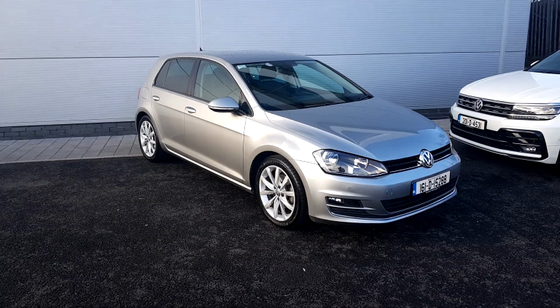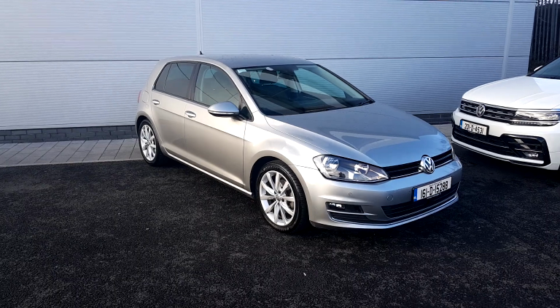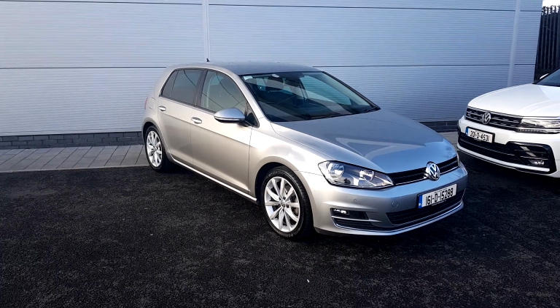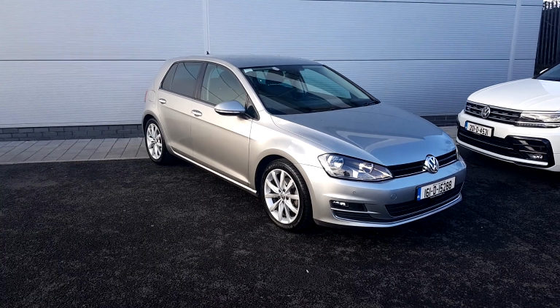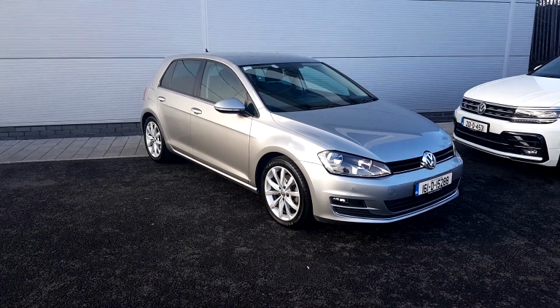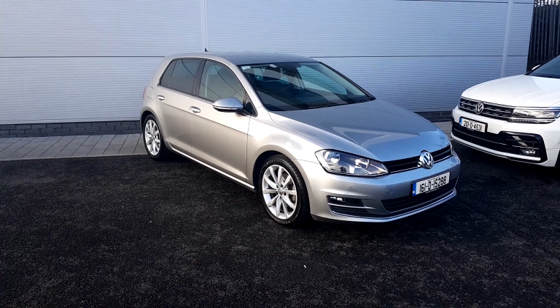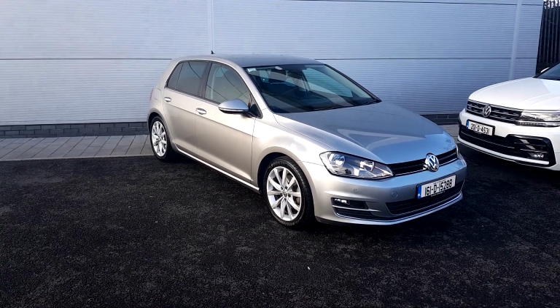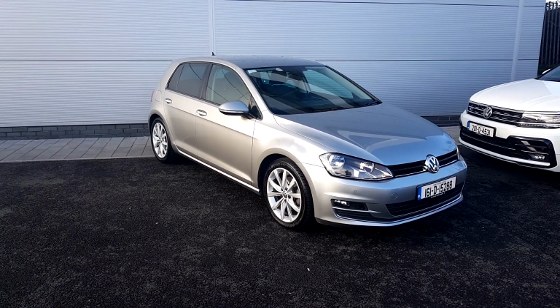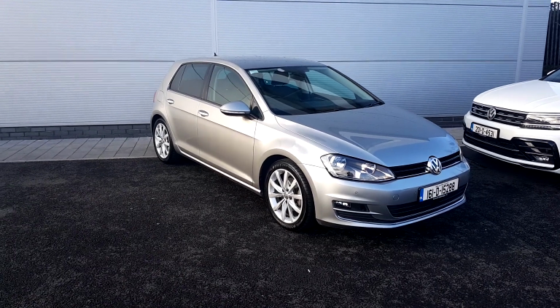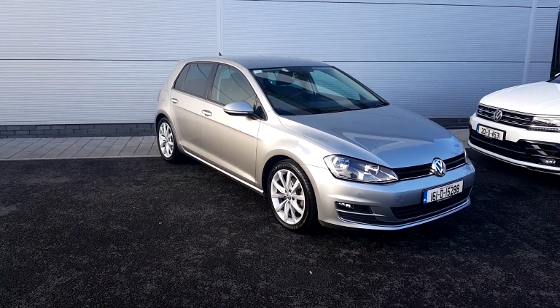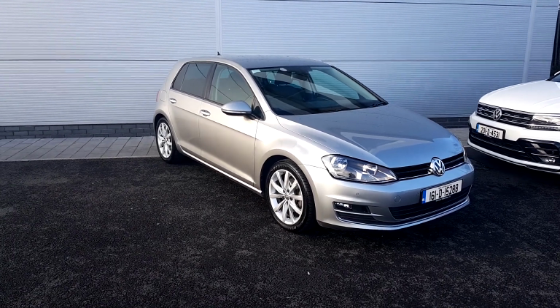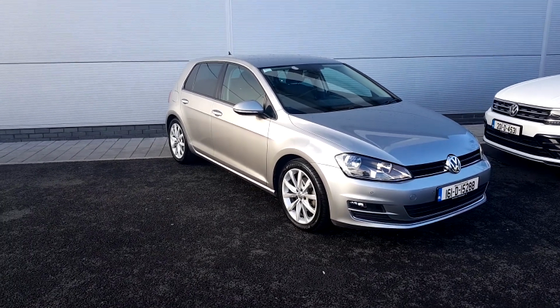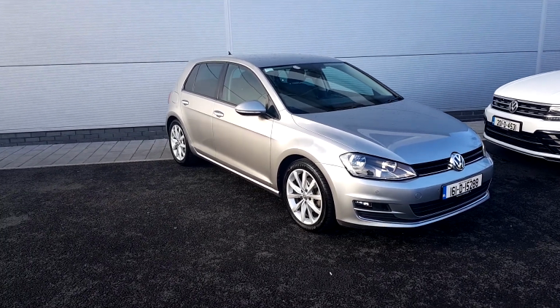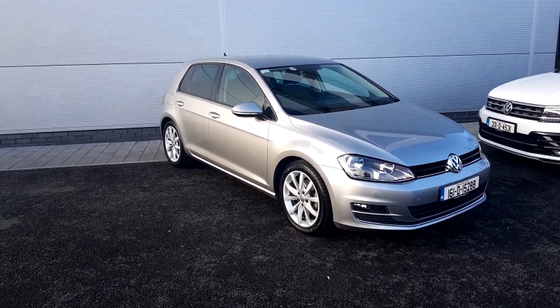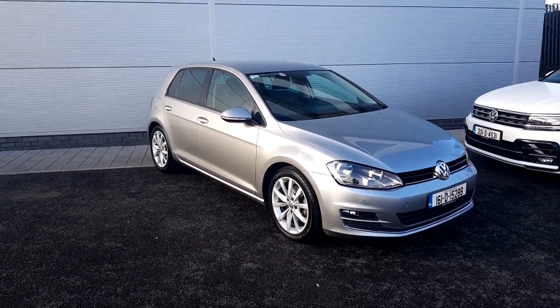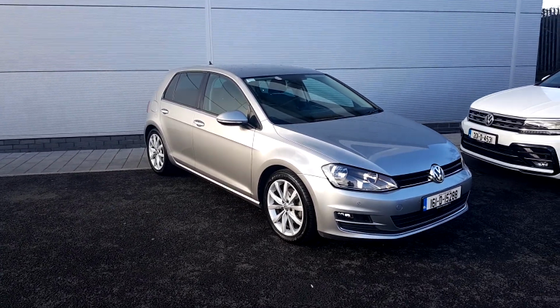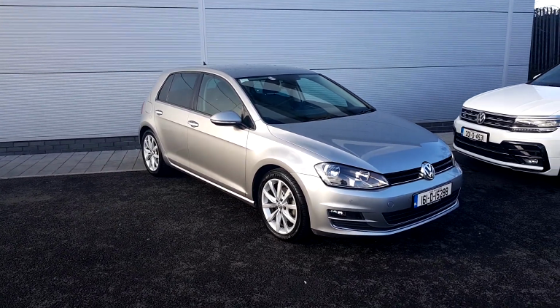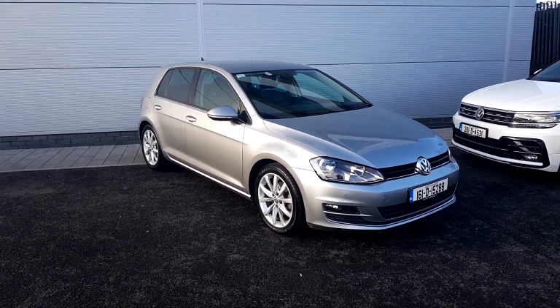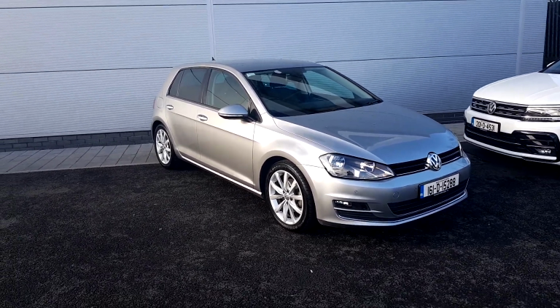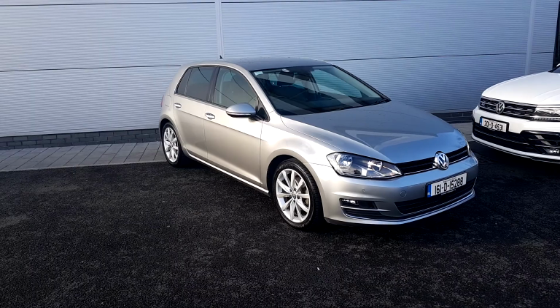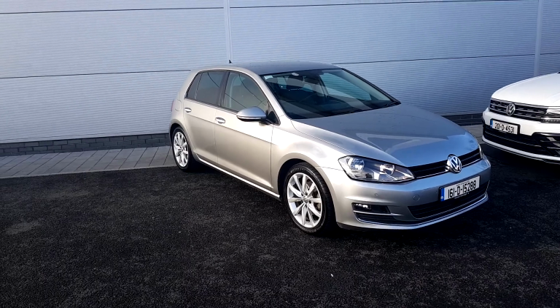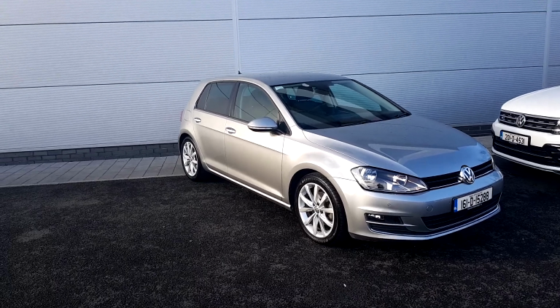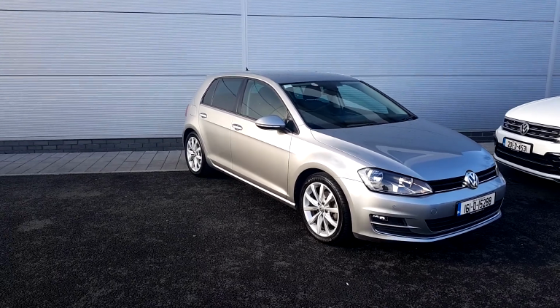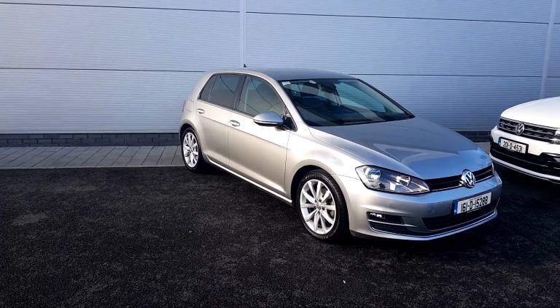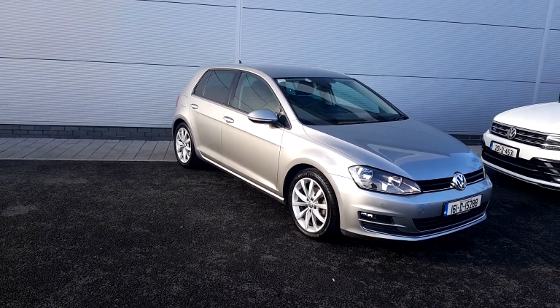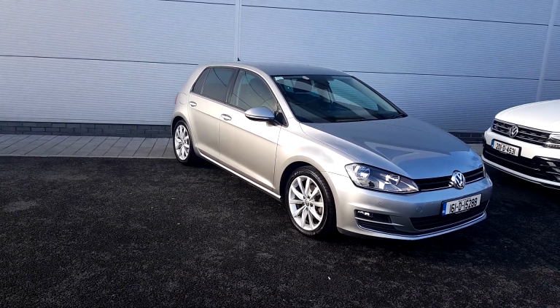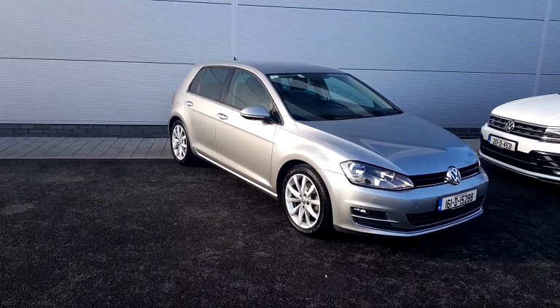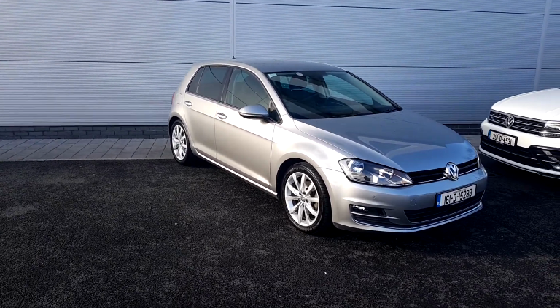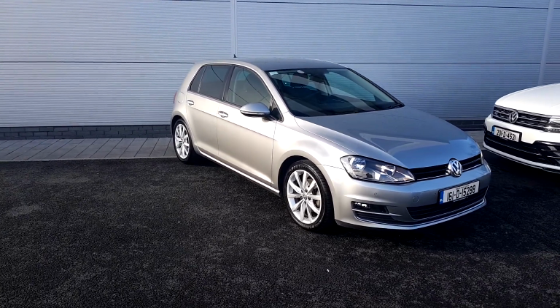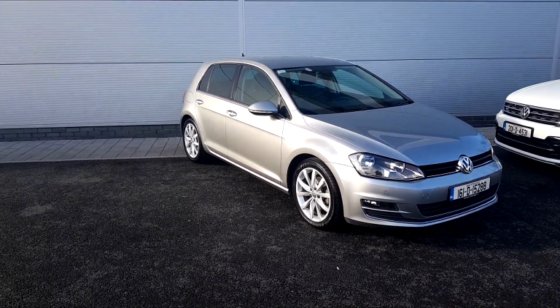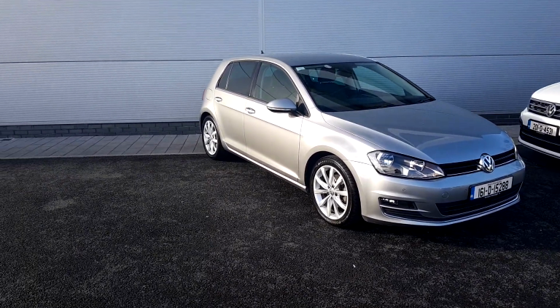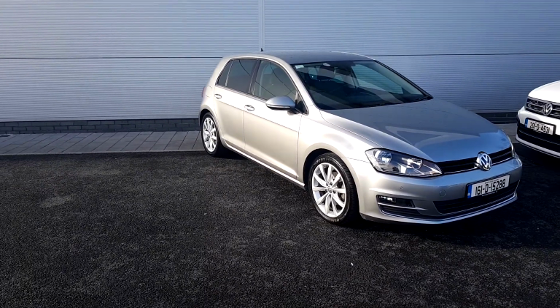I'm Joe Duffy from Volkswagen North Dublin. My name is Thomas. Today I'm going to show you a Golf — it's a 1.4 petrol, 2016 registration.